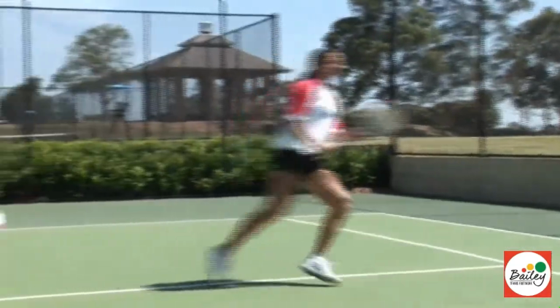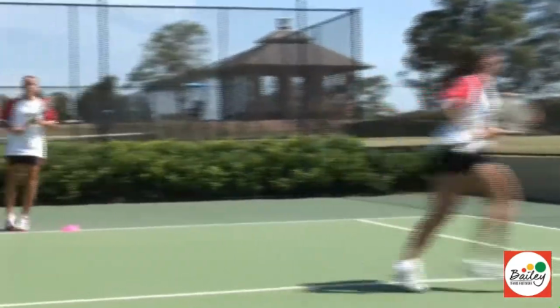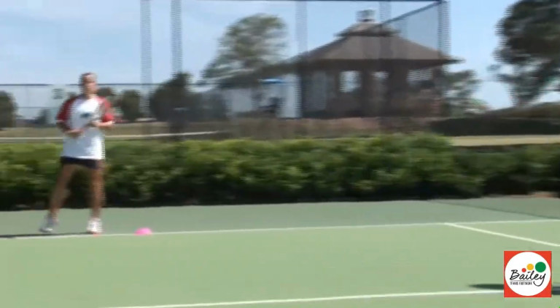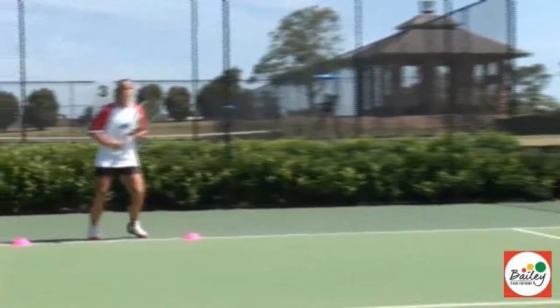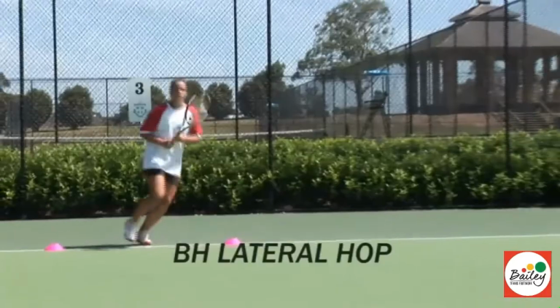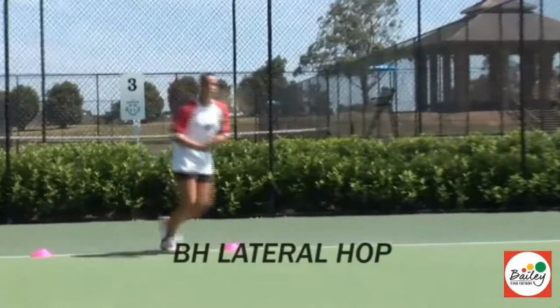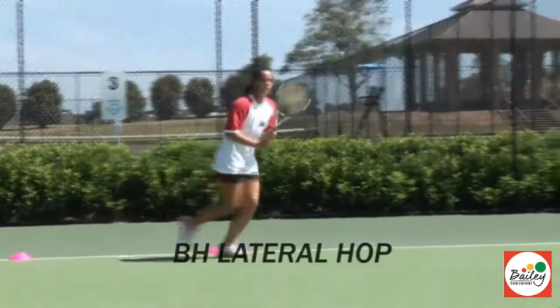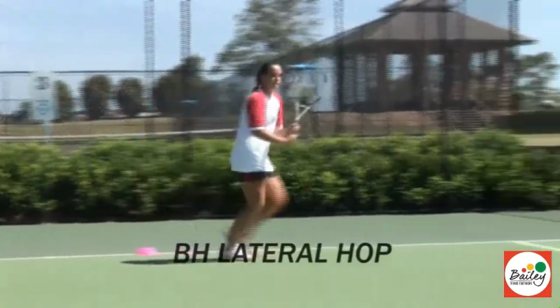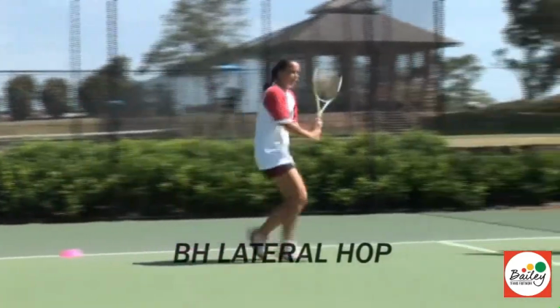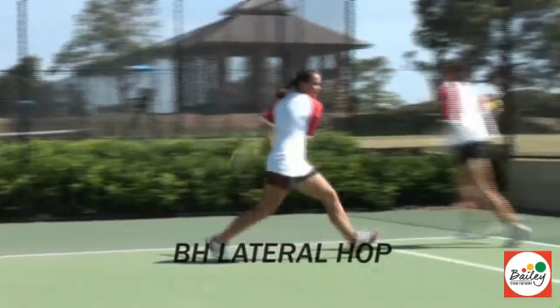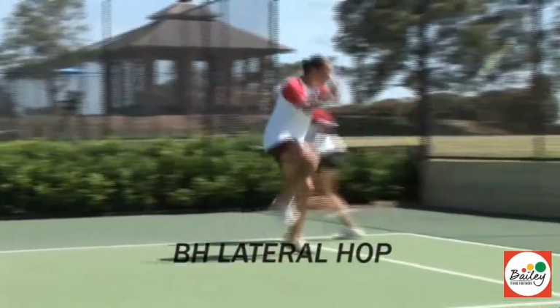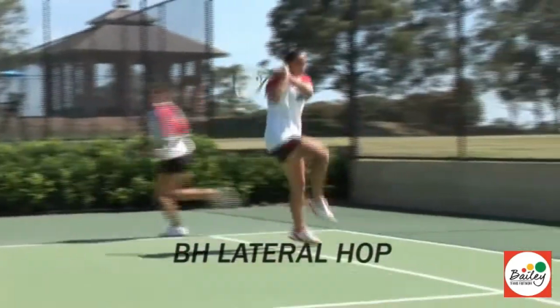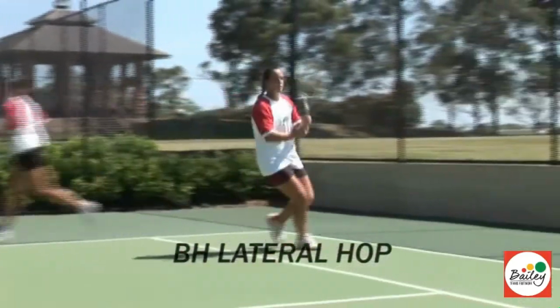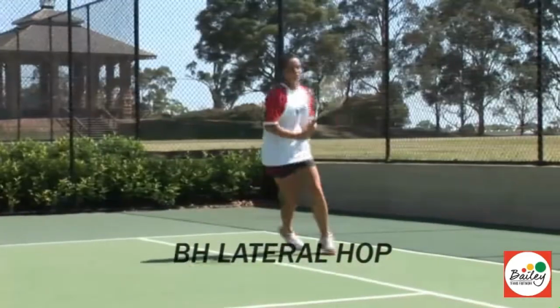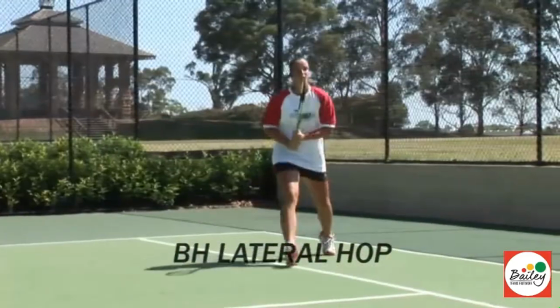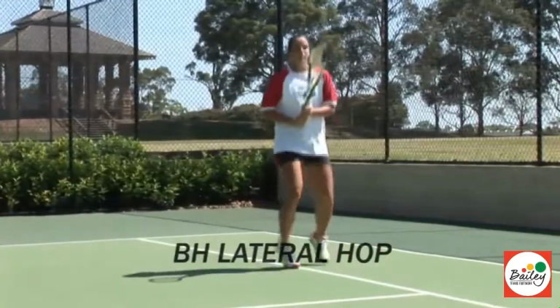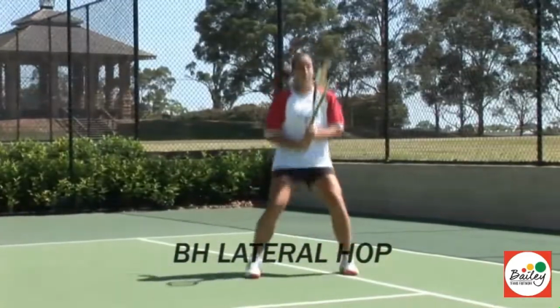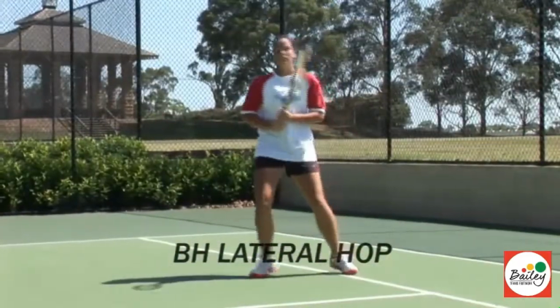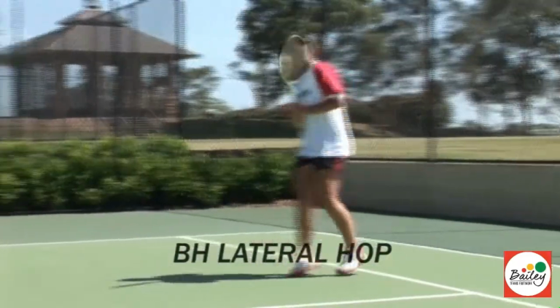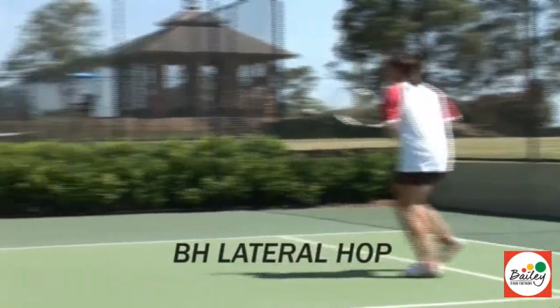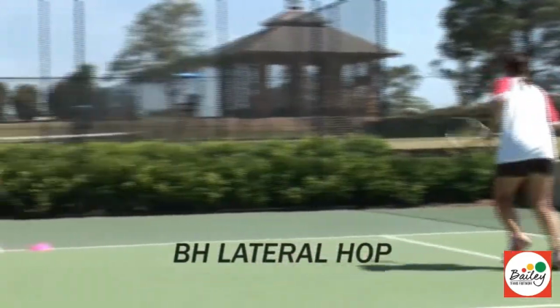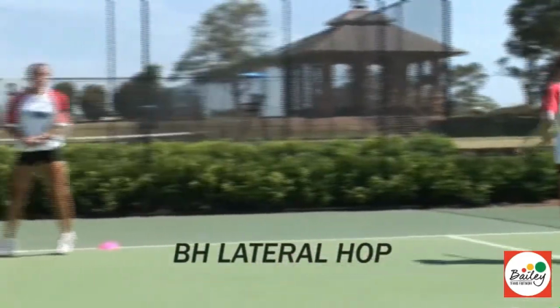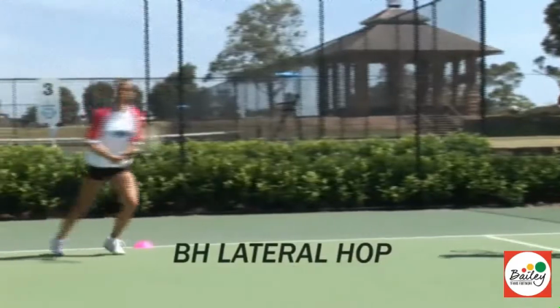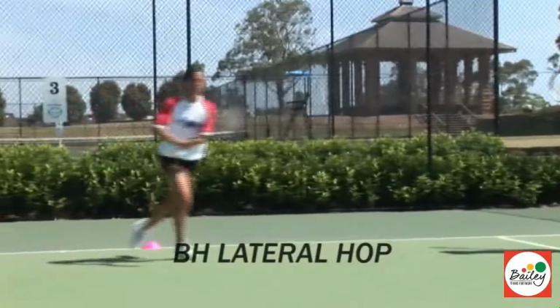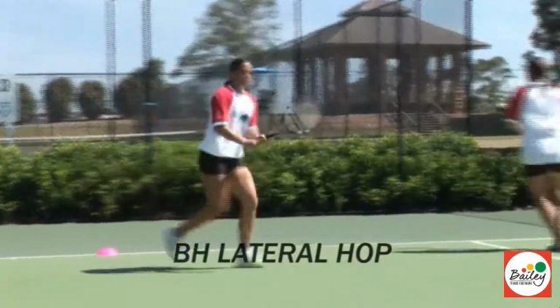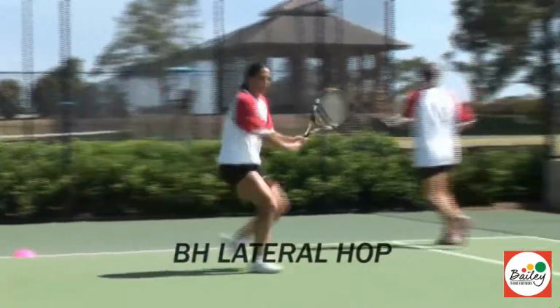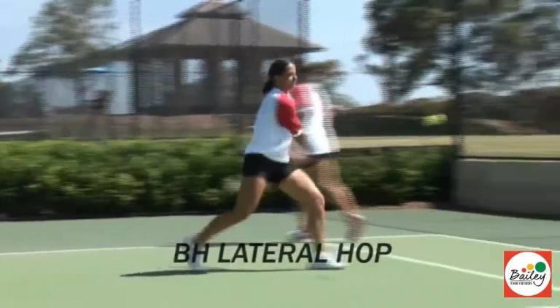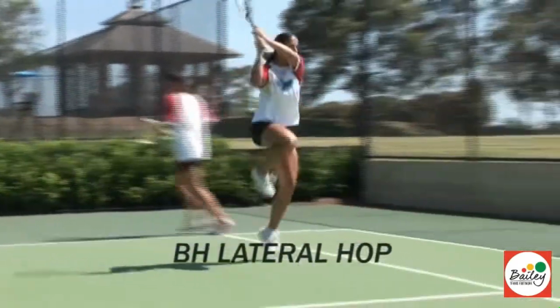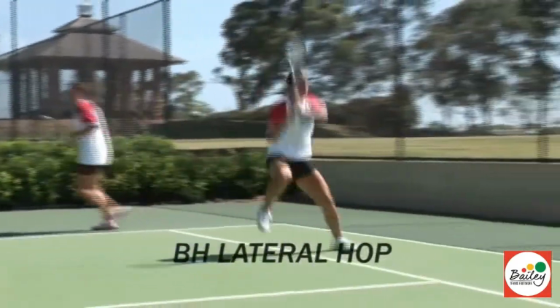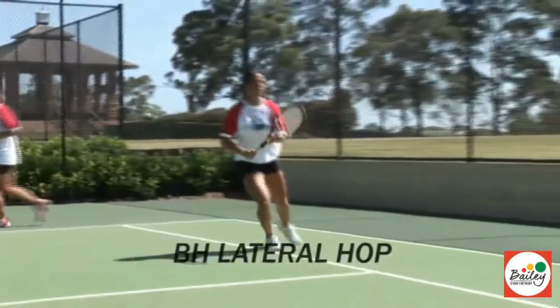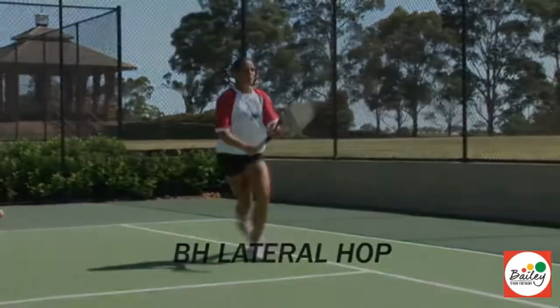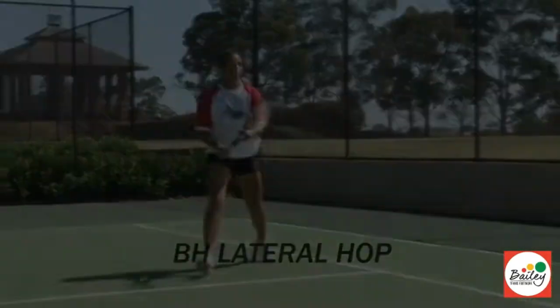Last one, lateral hop, bring the inside leg in, come into the net, good. Last one, quad in, really push it, lateral hop, come in, and finish.